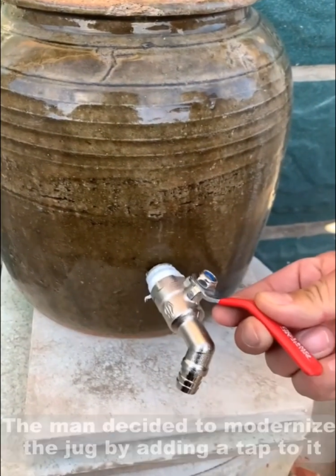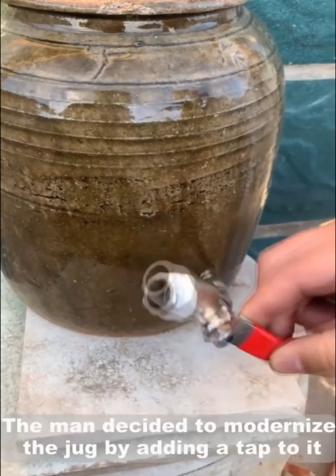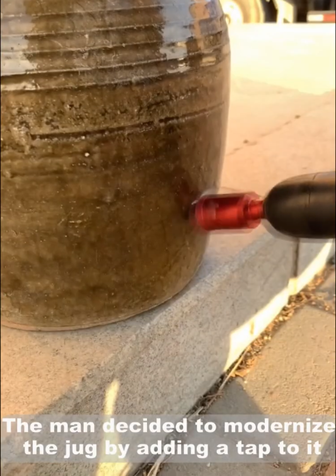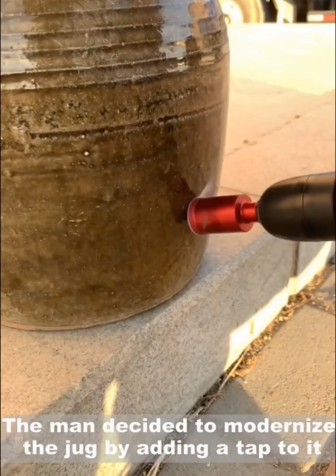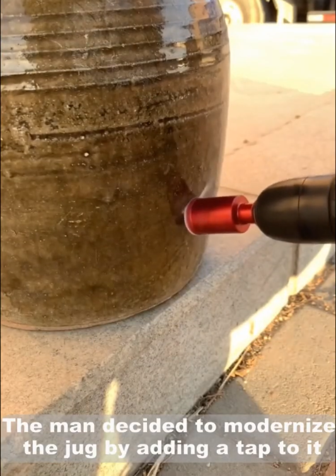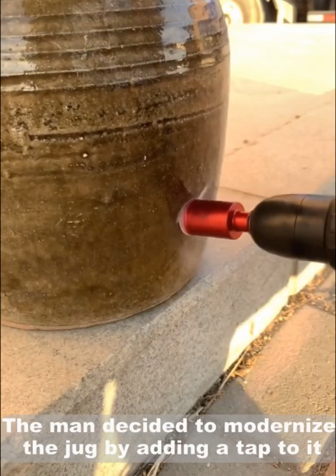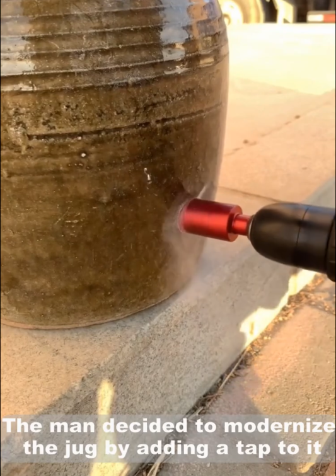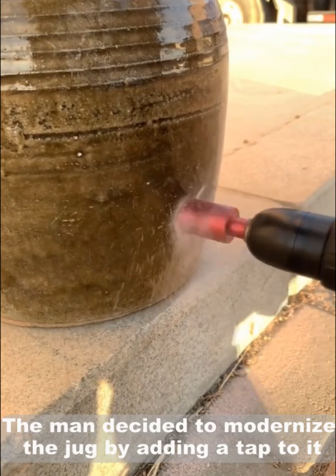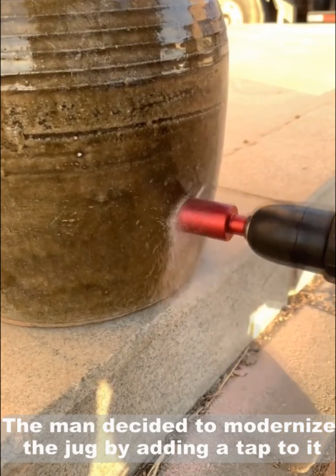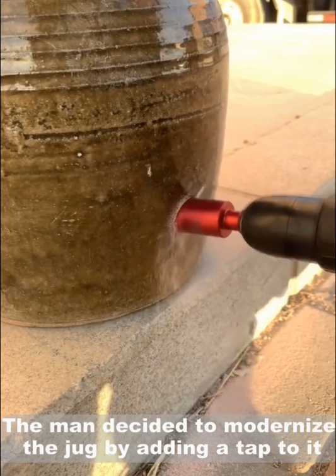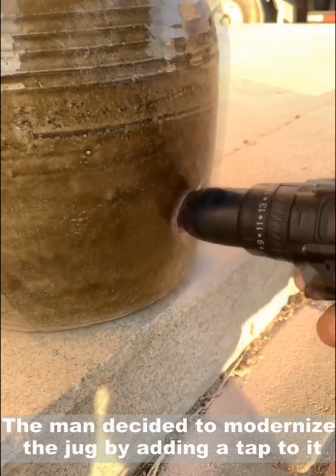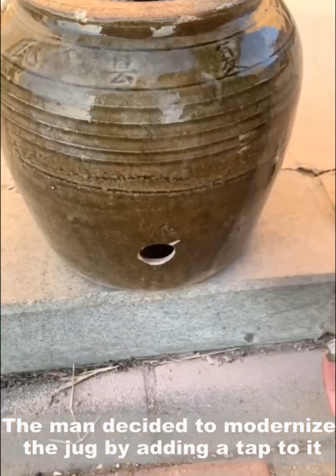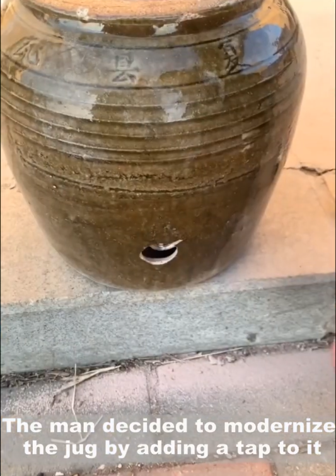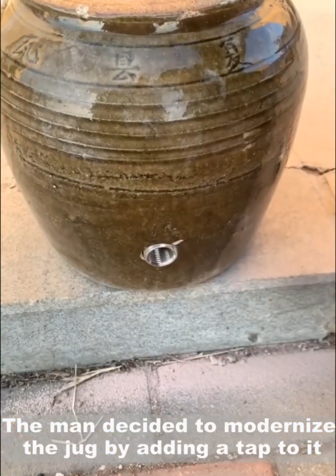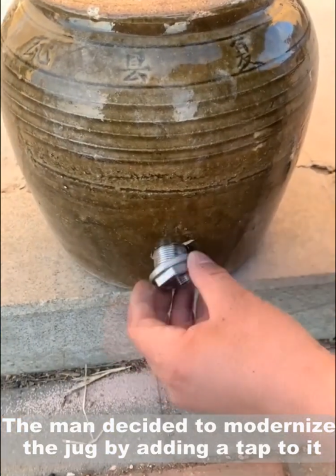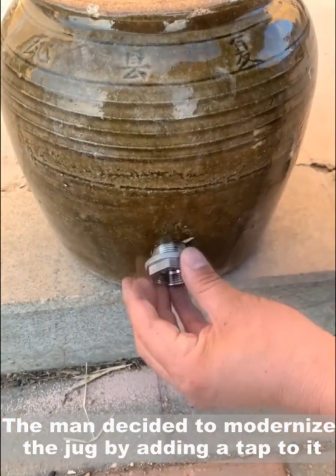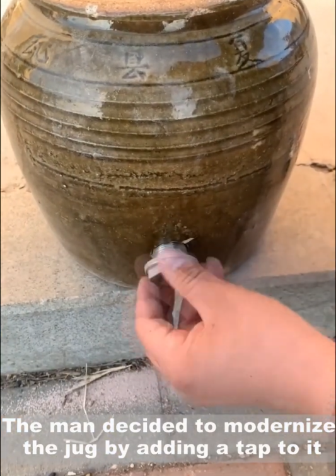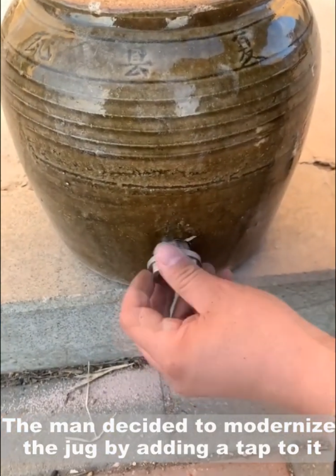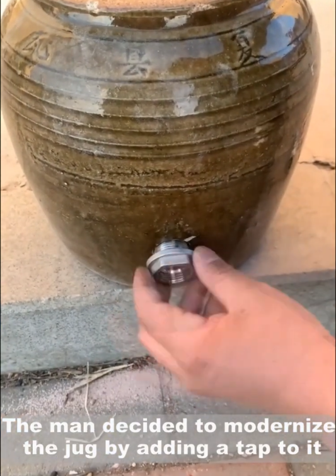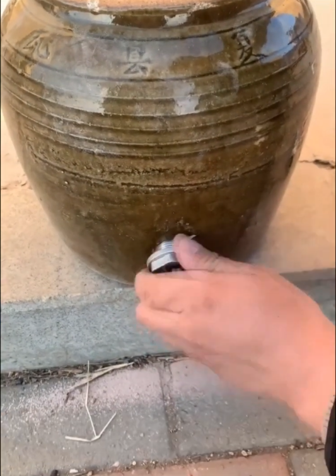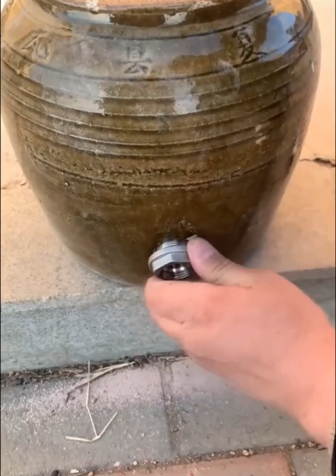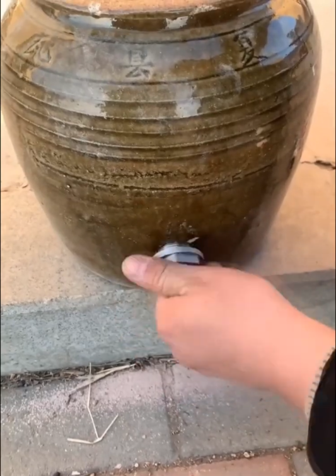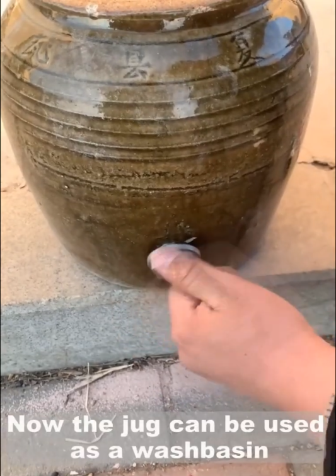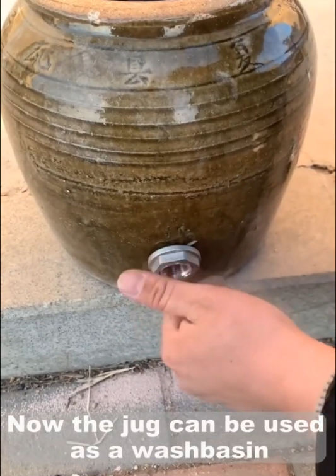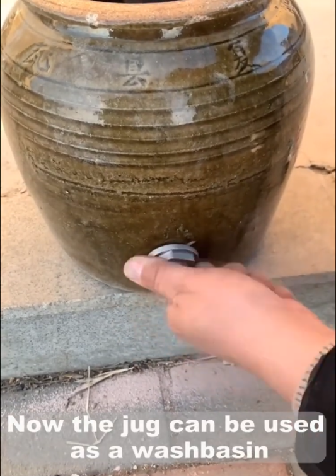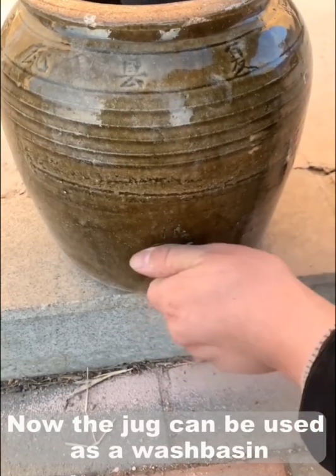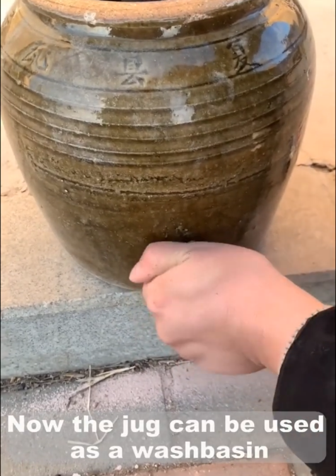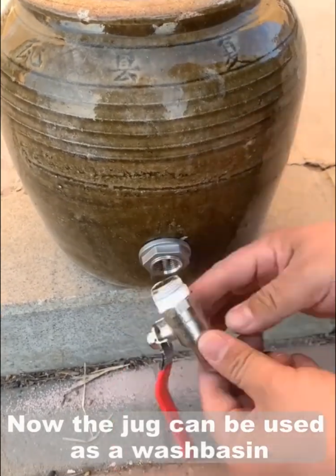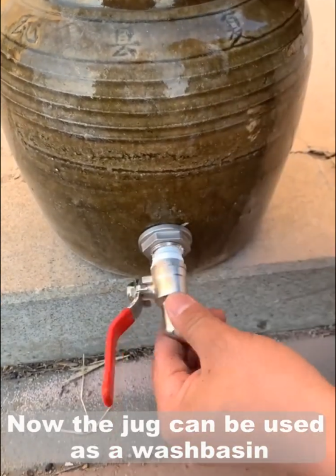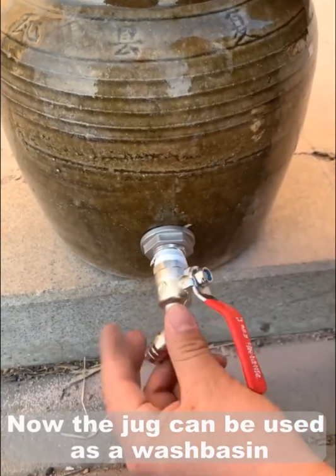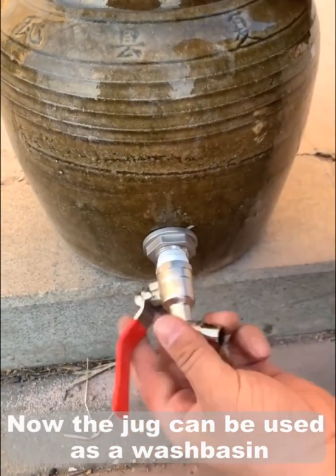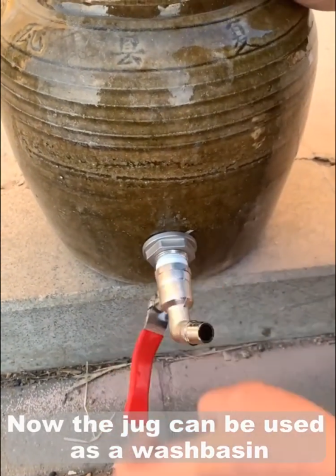The man decided to modernize the jug by adding a tap to it. Now the jug can be used as a wash basin.